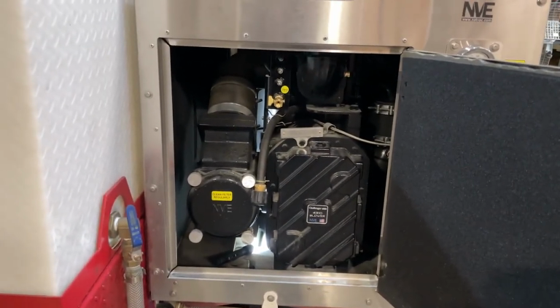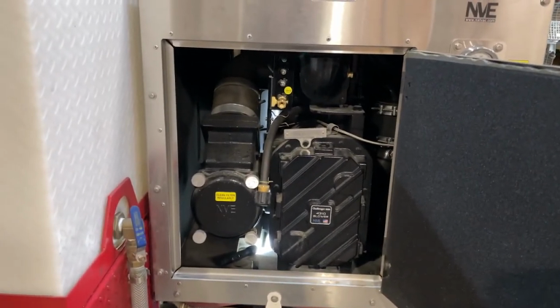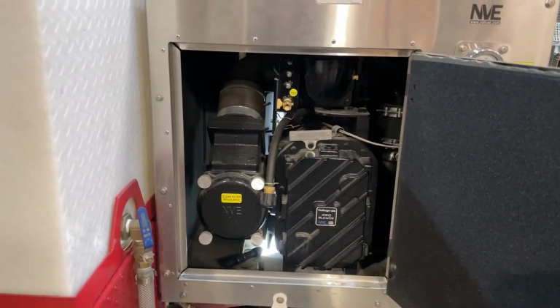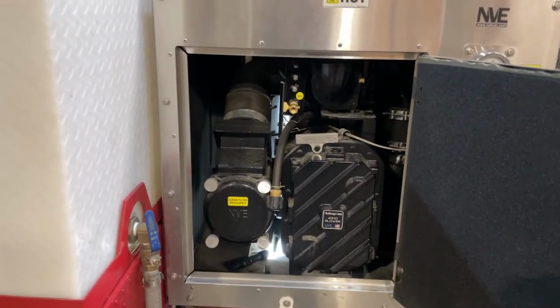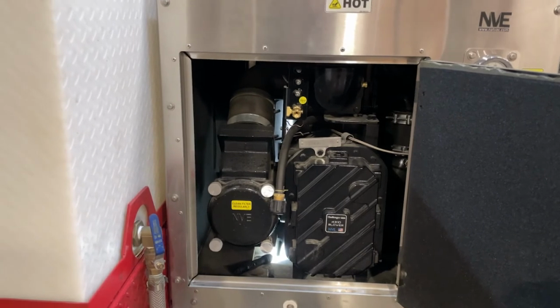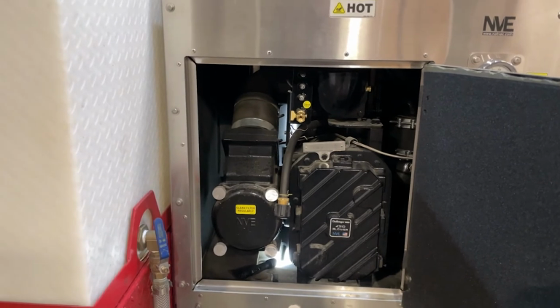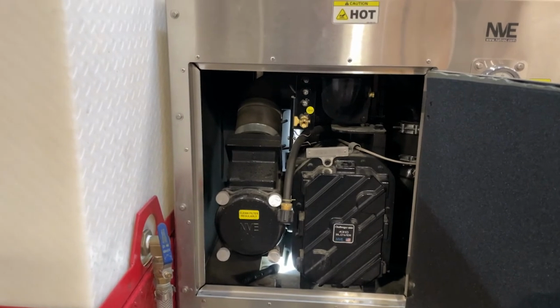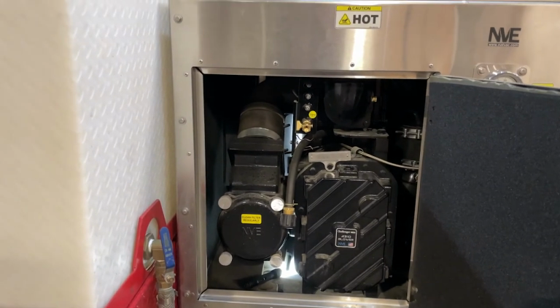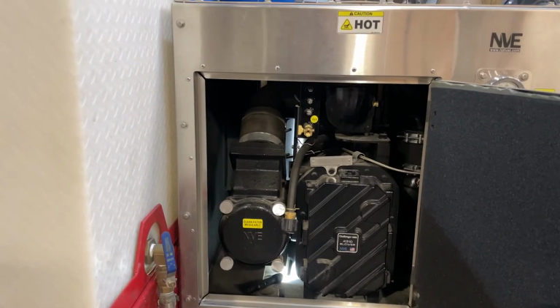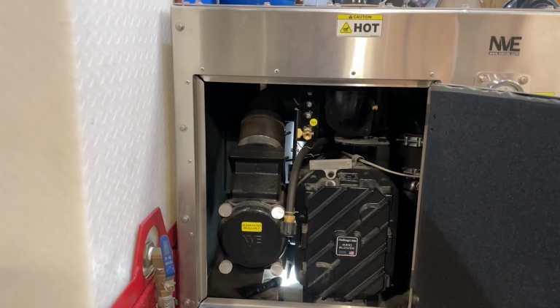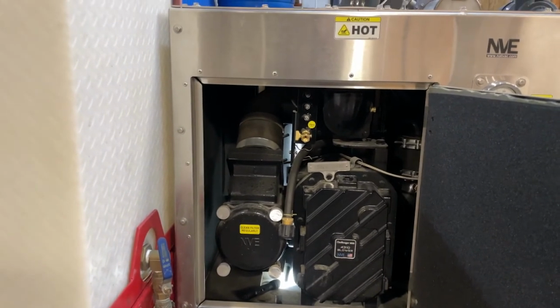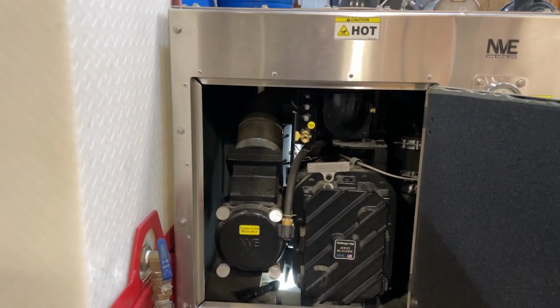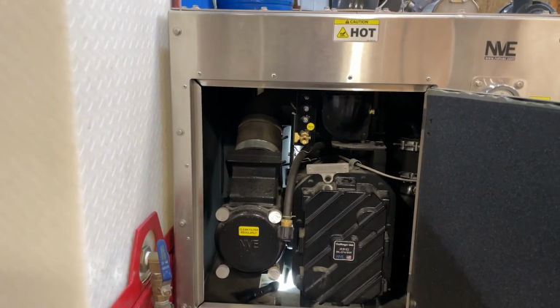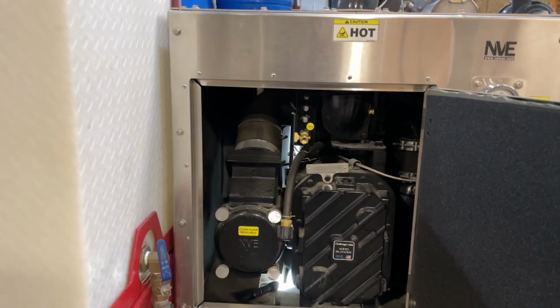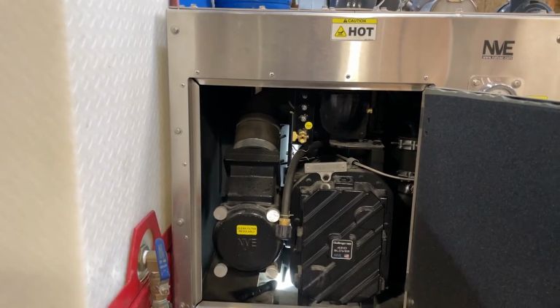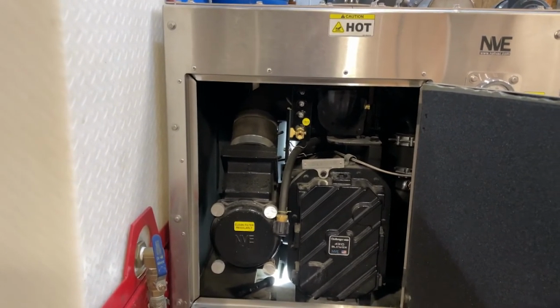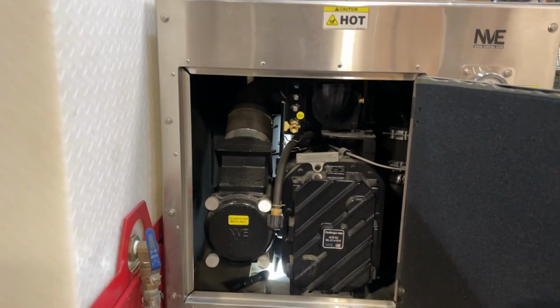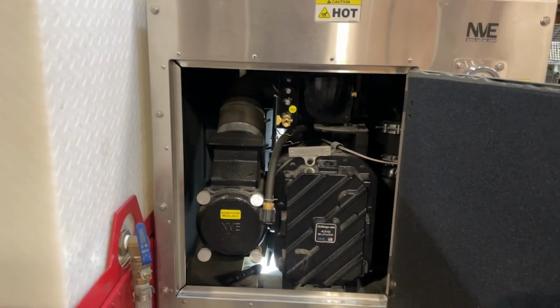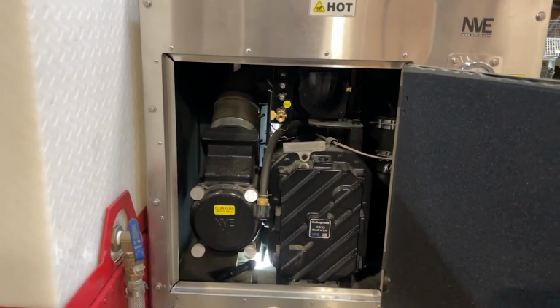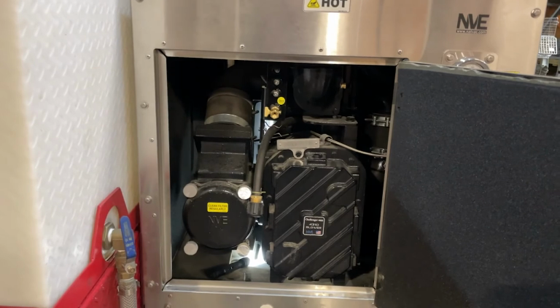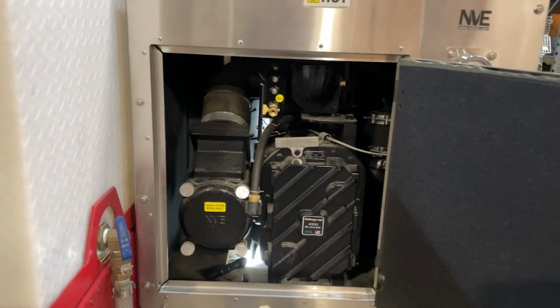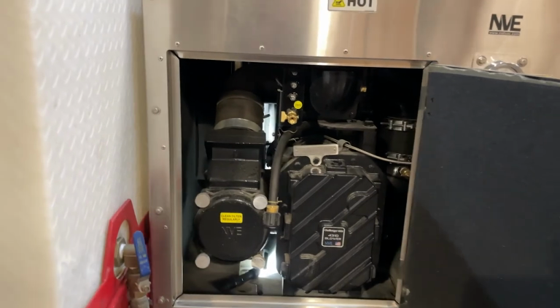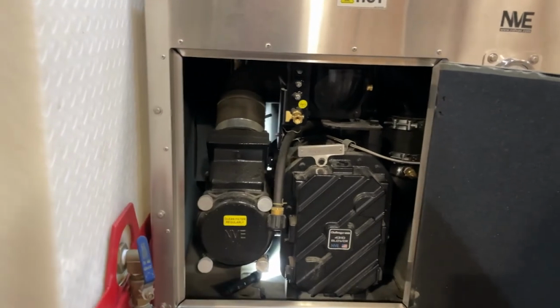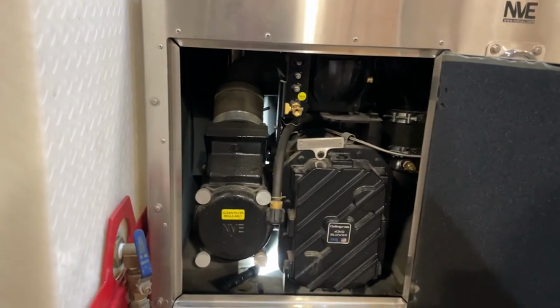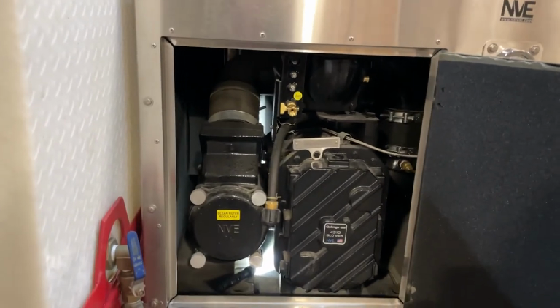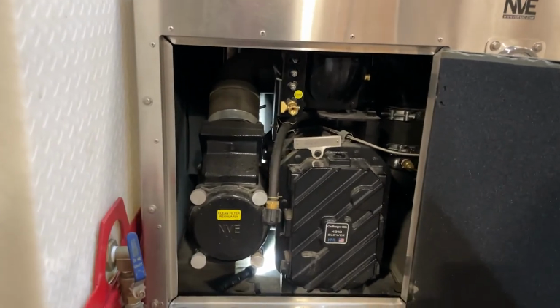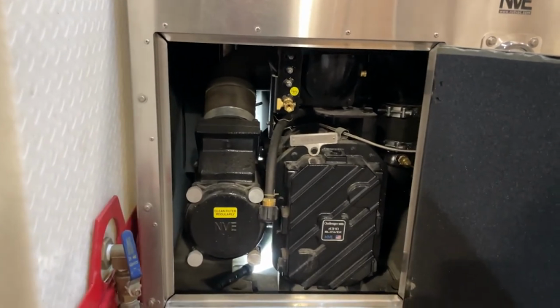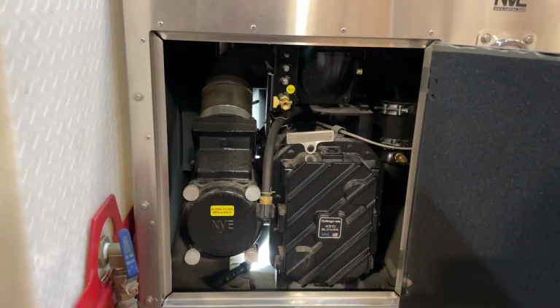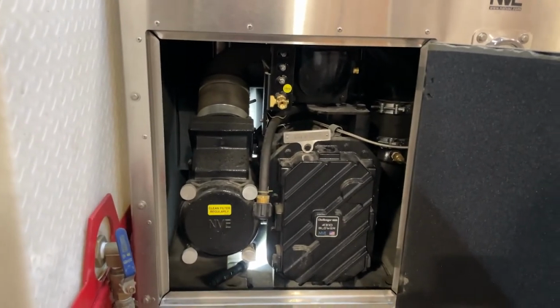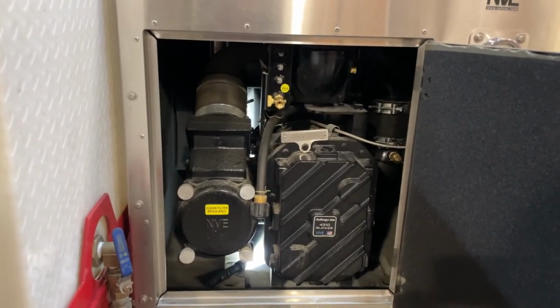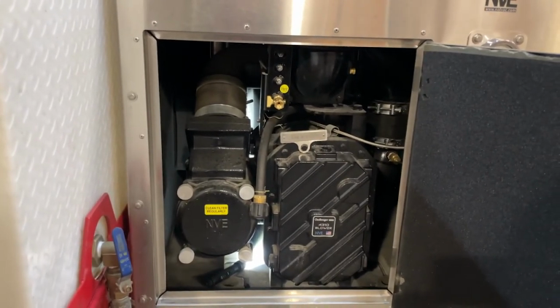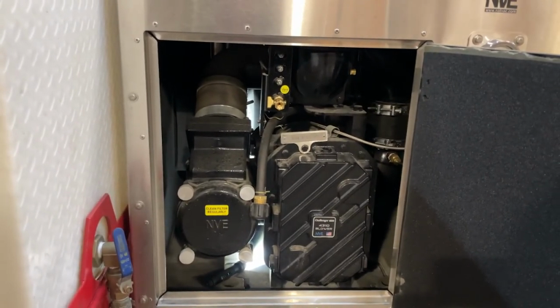Now when you change the oil, you want to change it at the very first initial at 500 hours and then every 1,000 hours after that. It uses an ISO 220 synthetic oil.